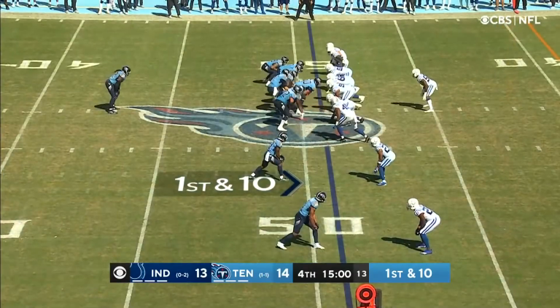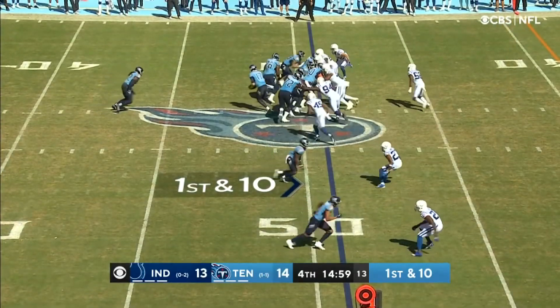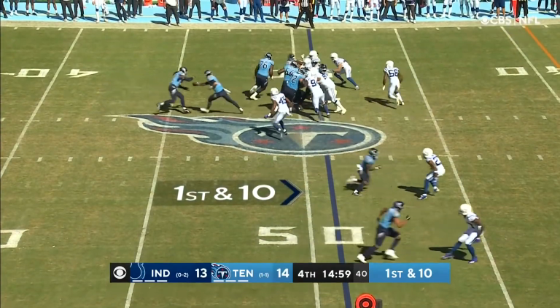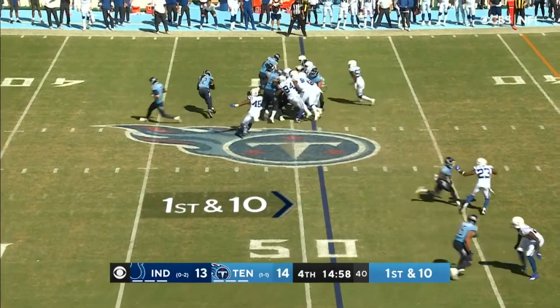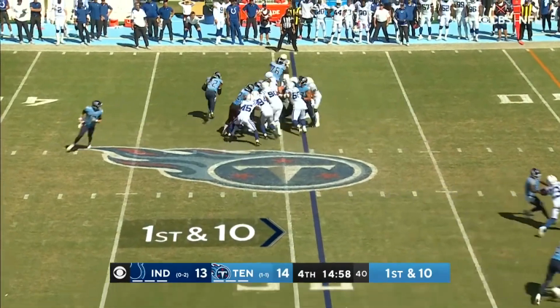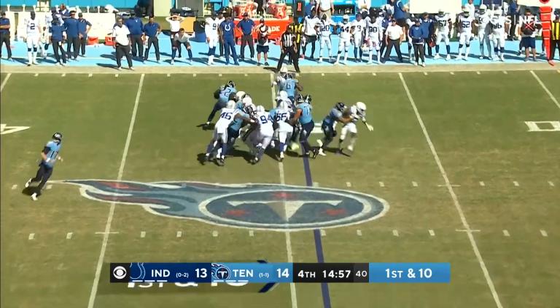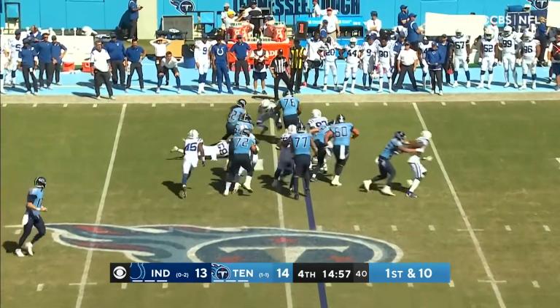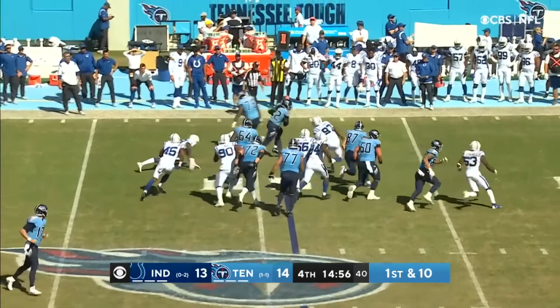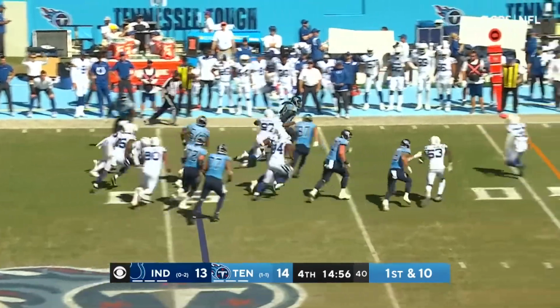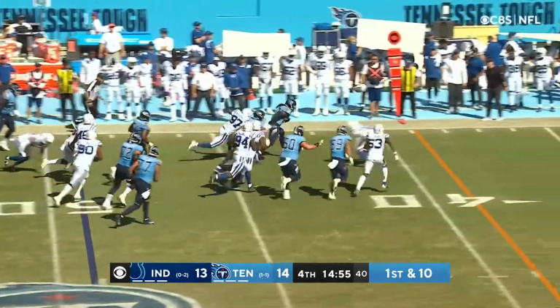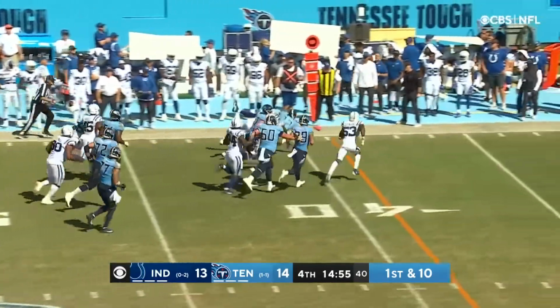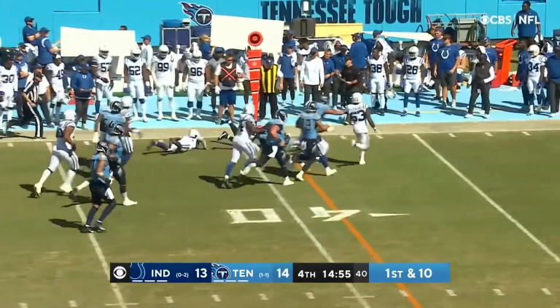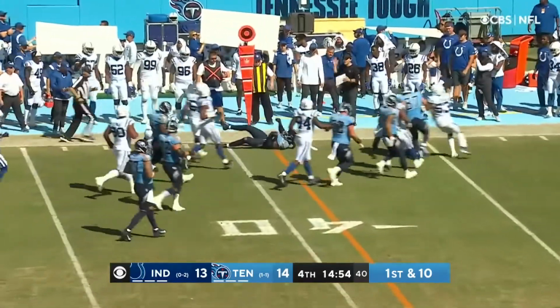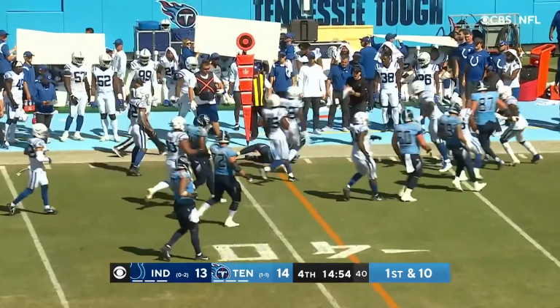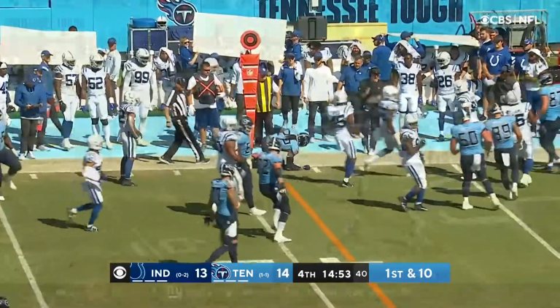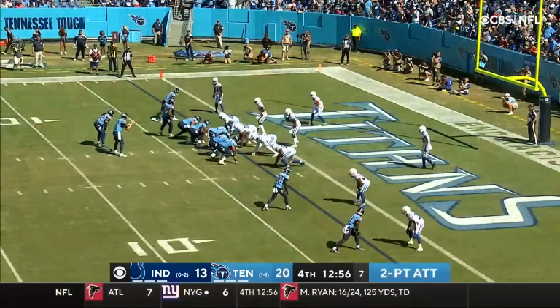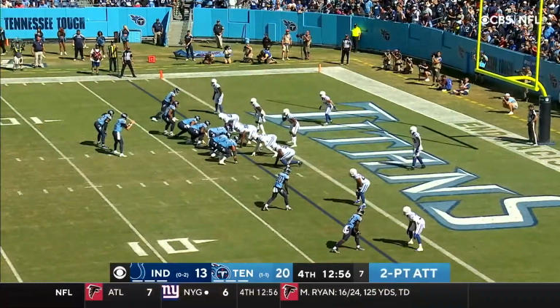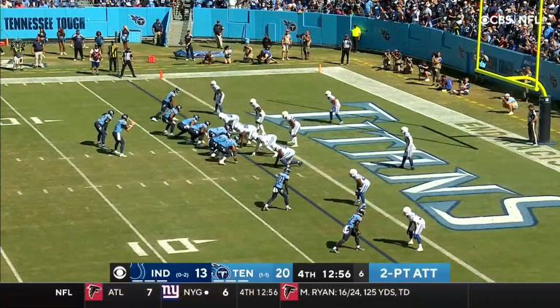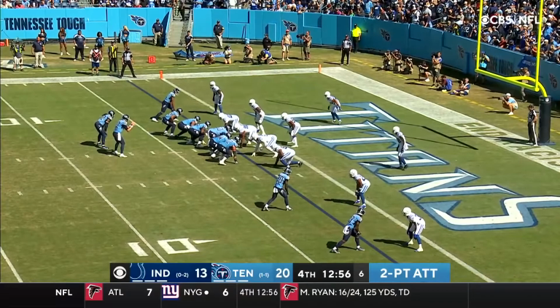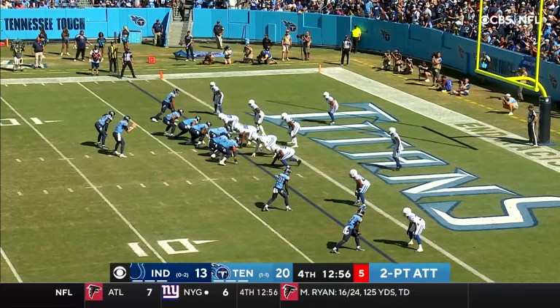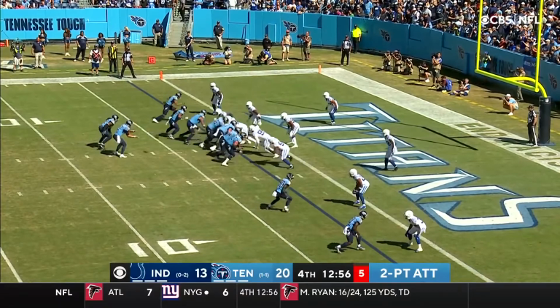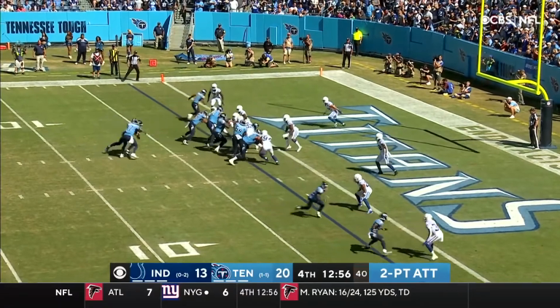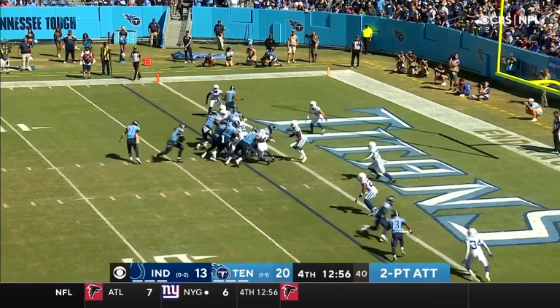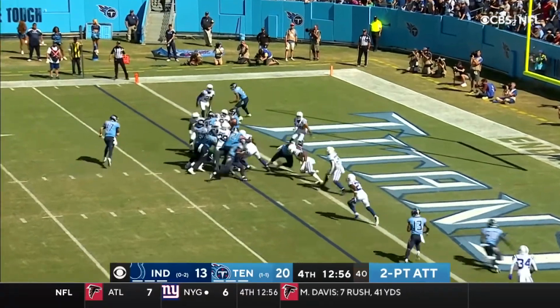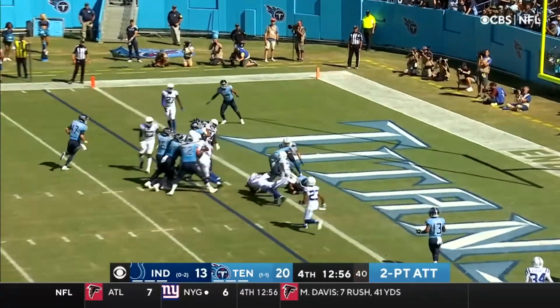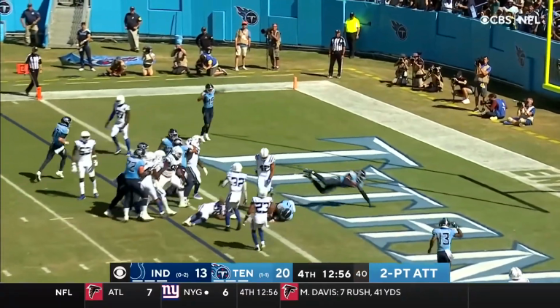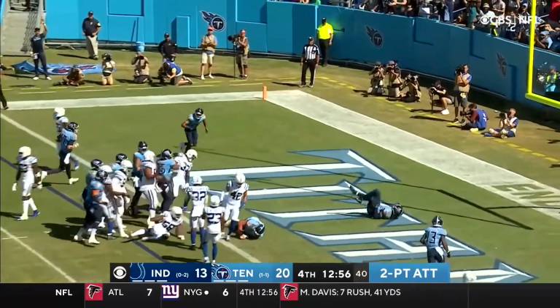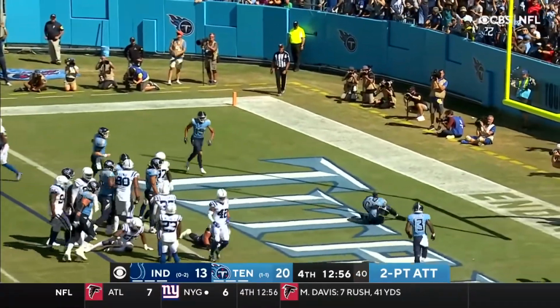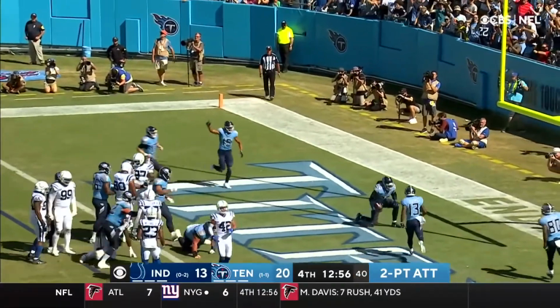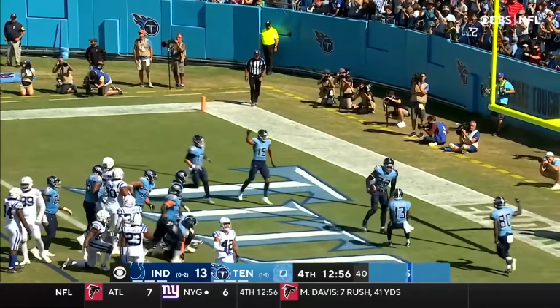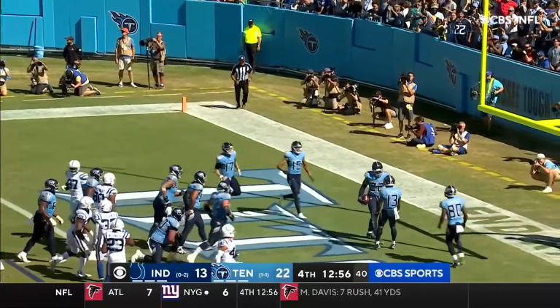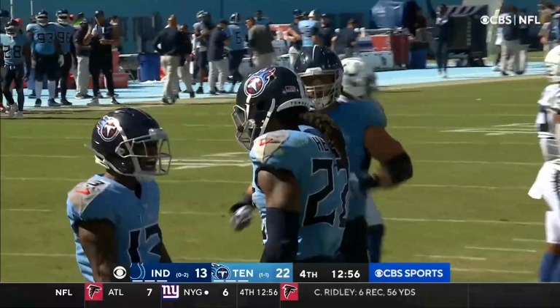First down and ten for Tennessee, and it's a handoff to Henry. Trying on the left side, turns it up. And Derrick Henry. Jones remains on the sideline. Henry up the middle, he's got it!